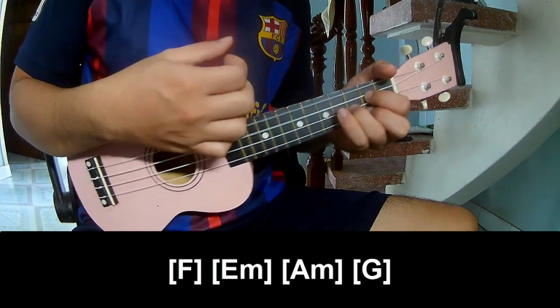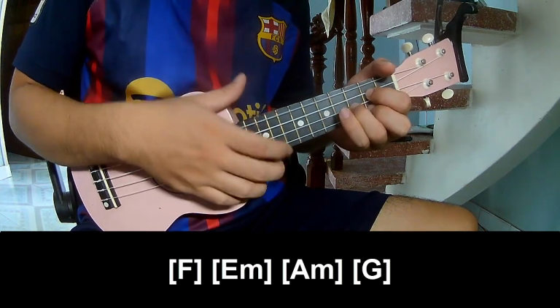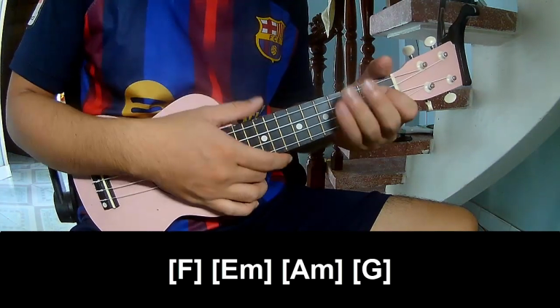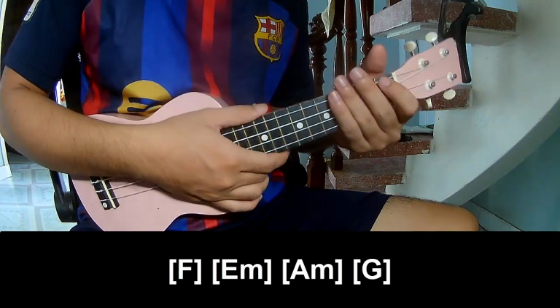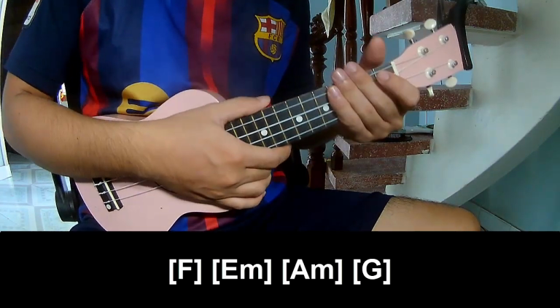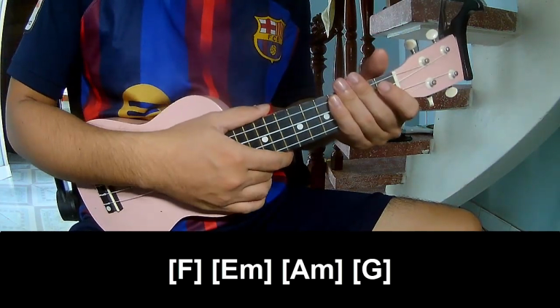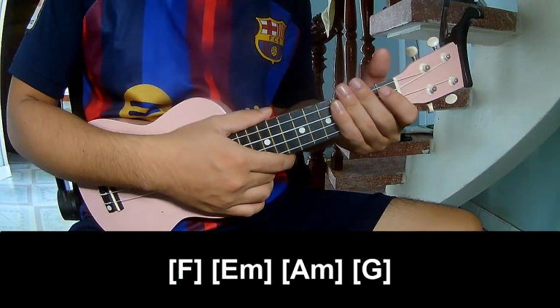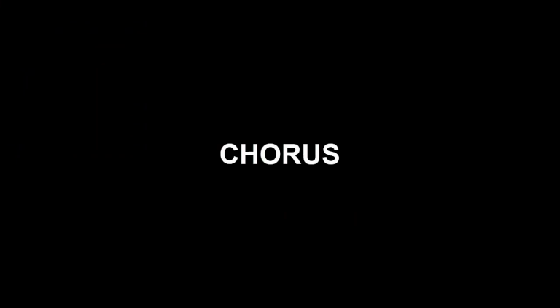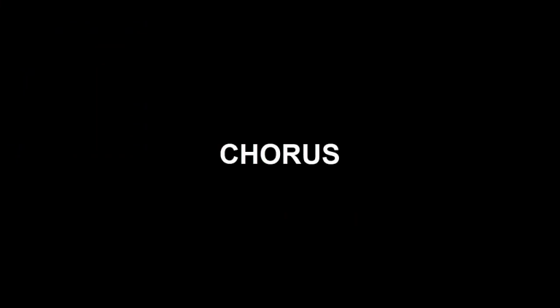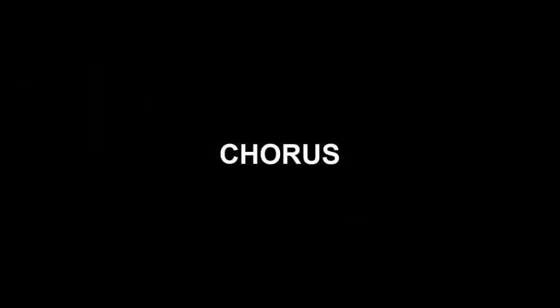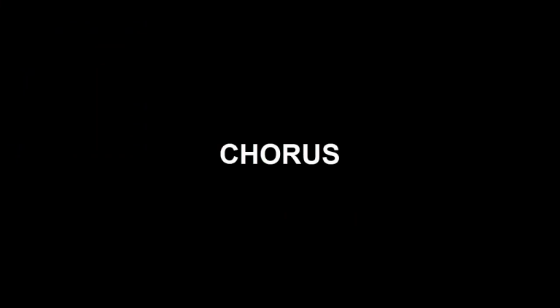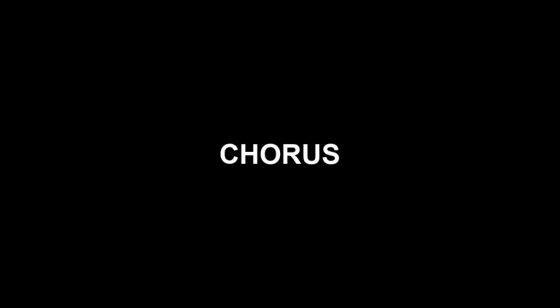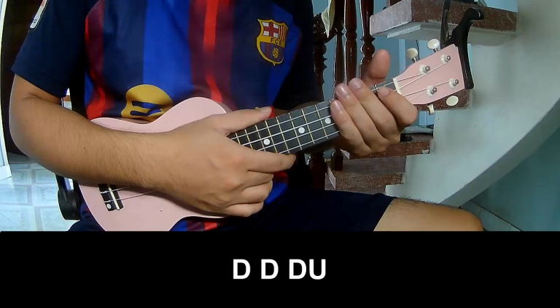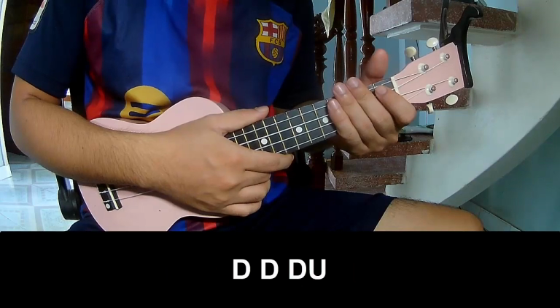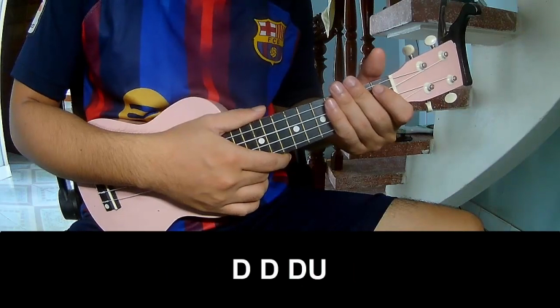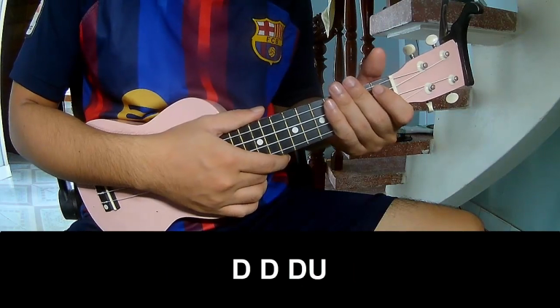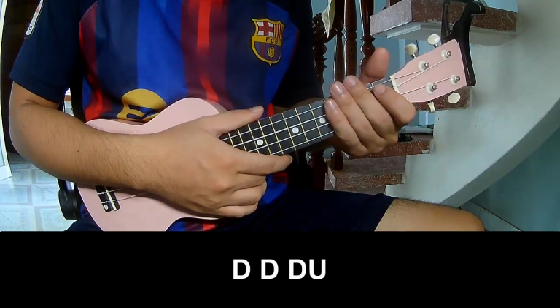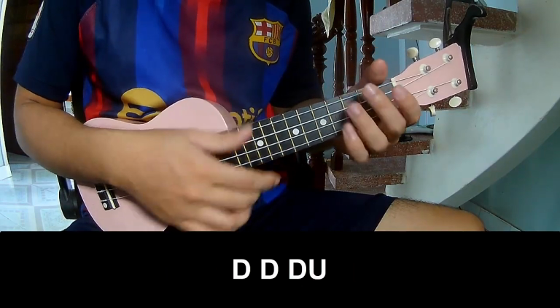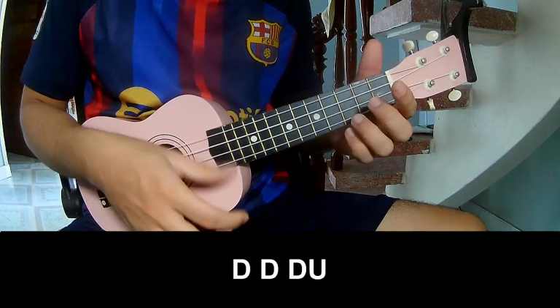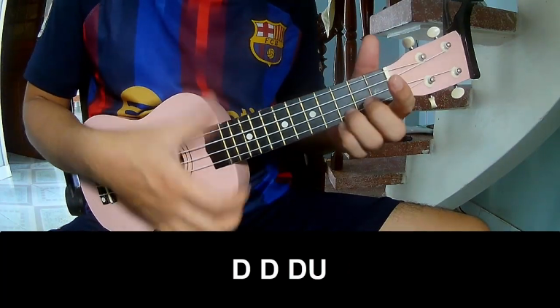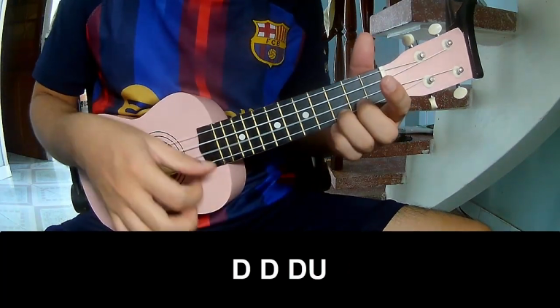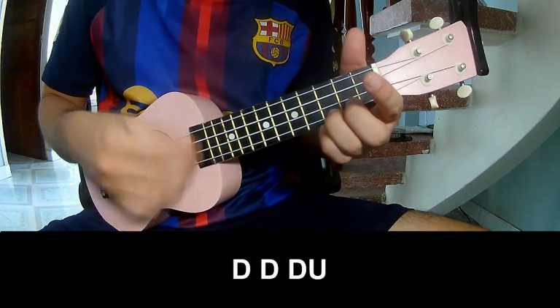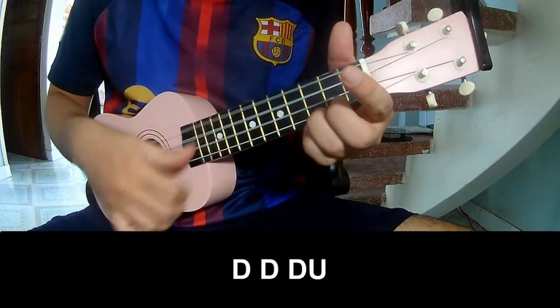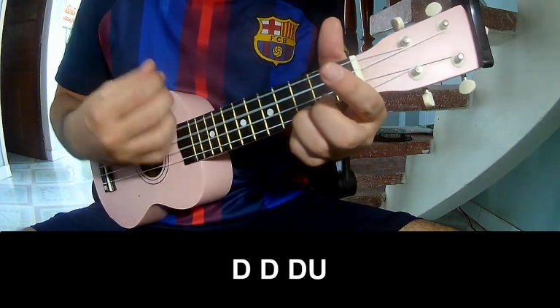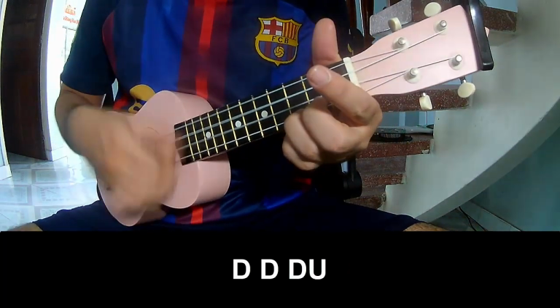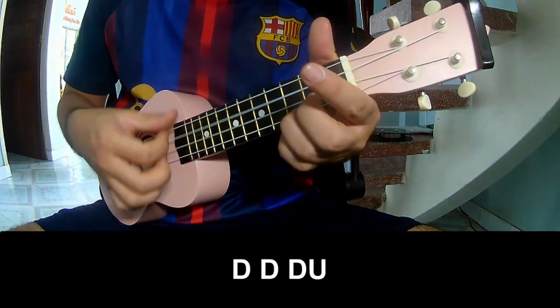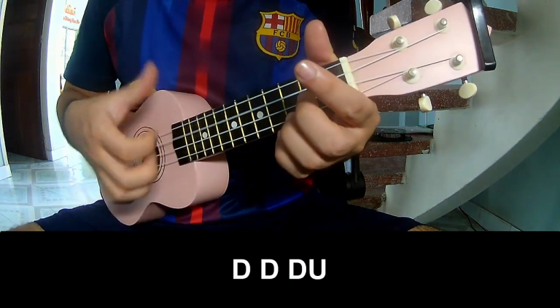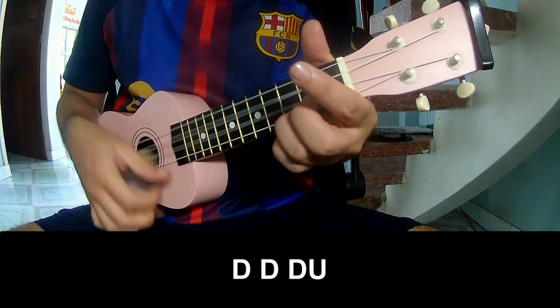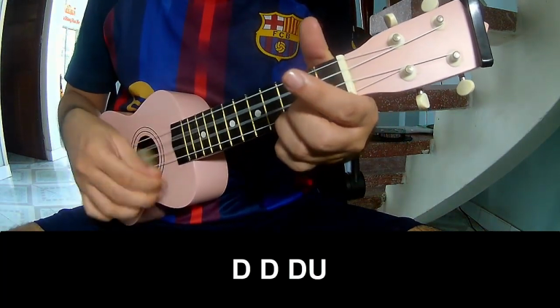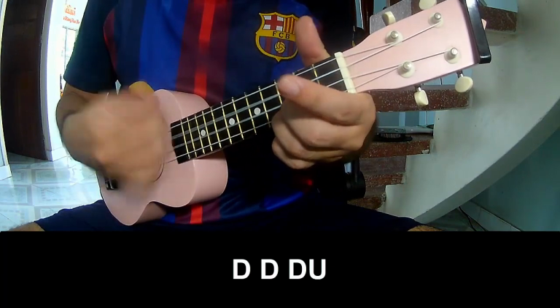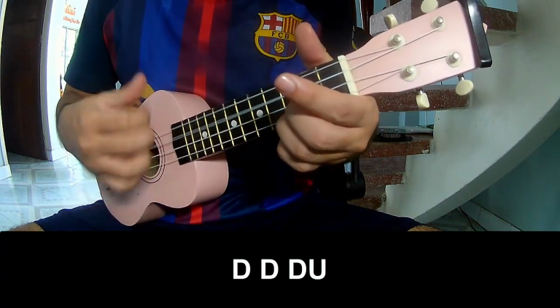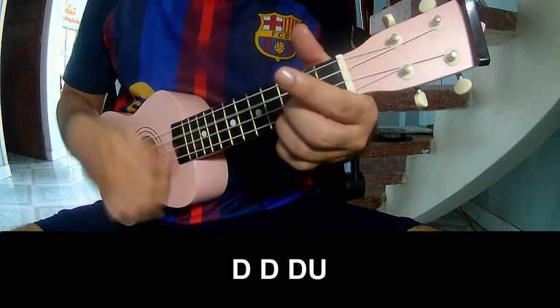And so the system is the same way for the verse. For the sub or pre-drop, the strumming pattern is: down, down, down, up, down, down, up.